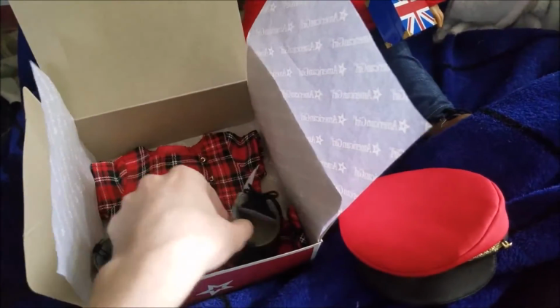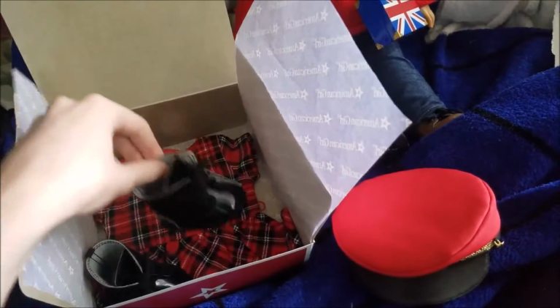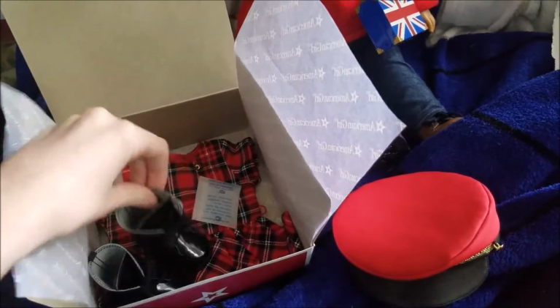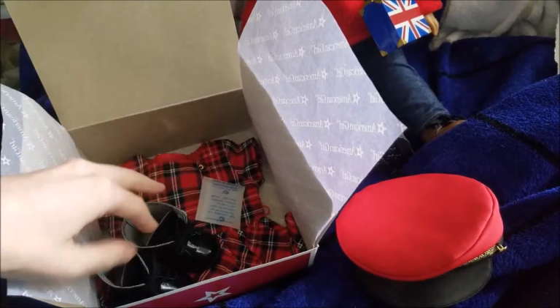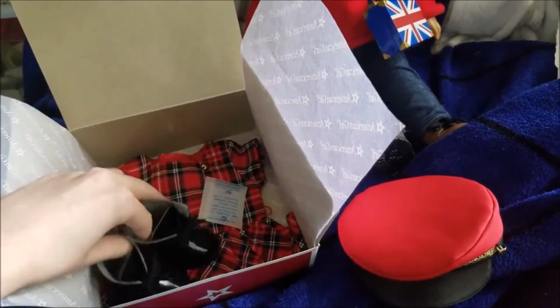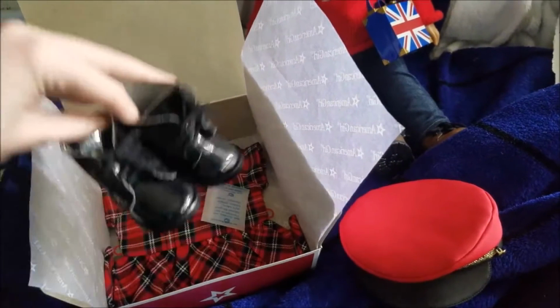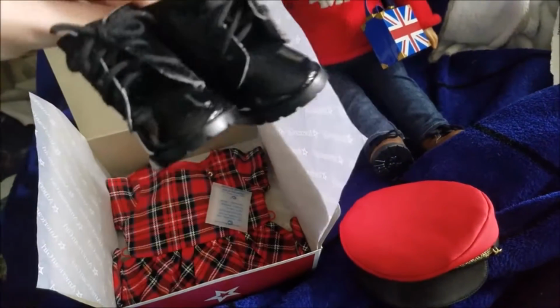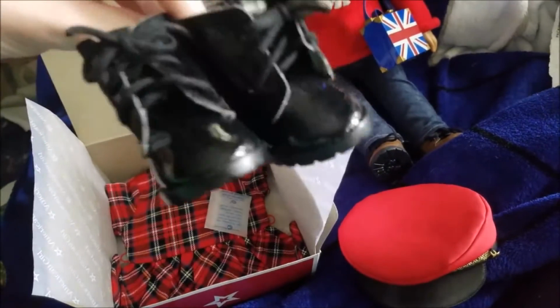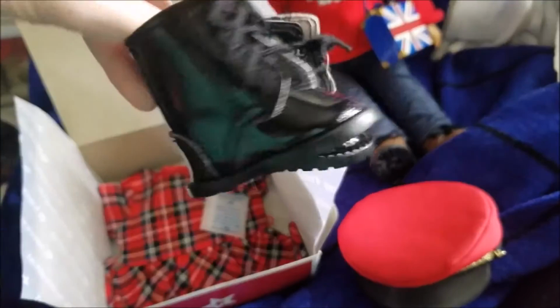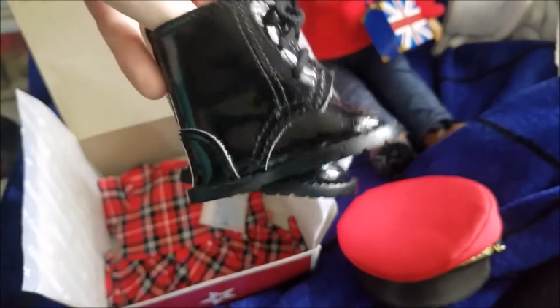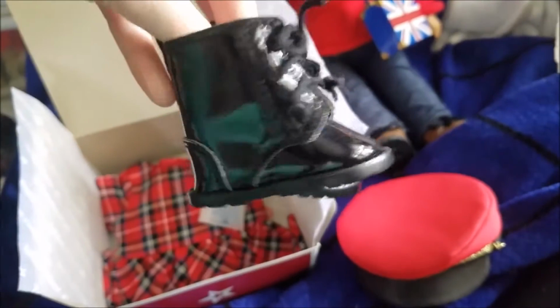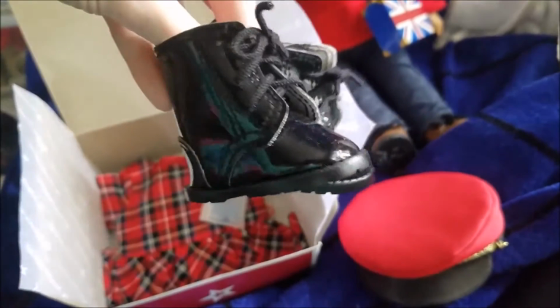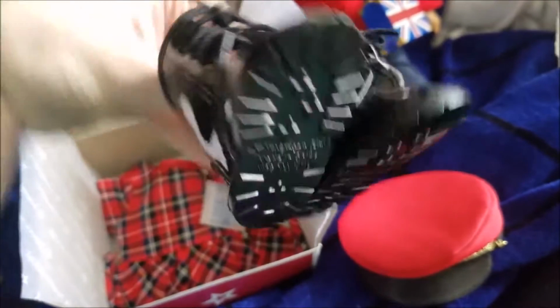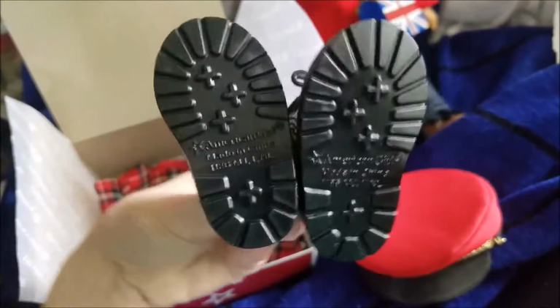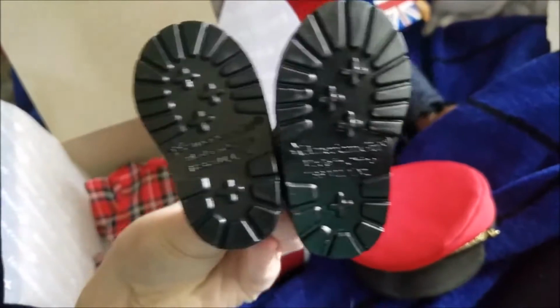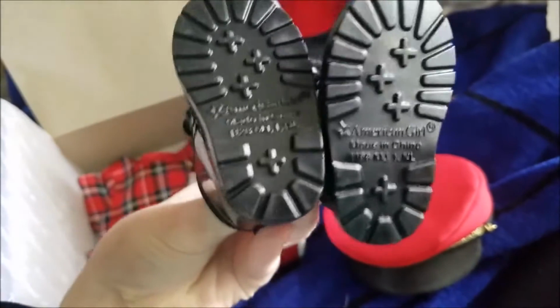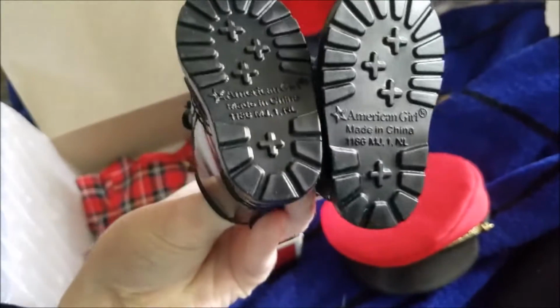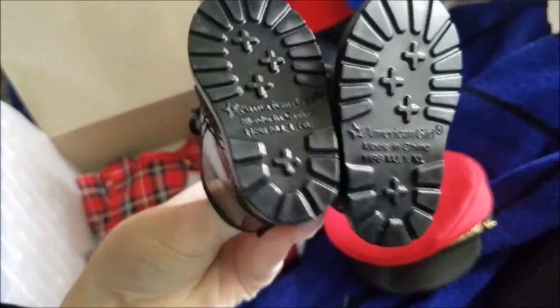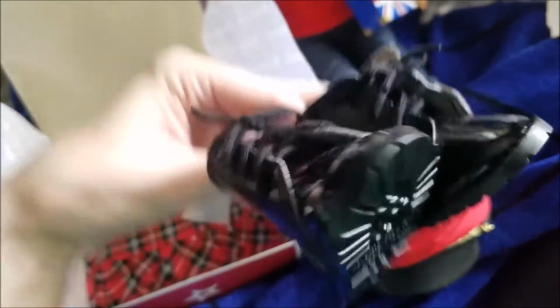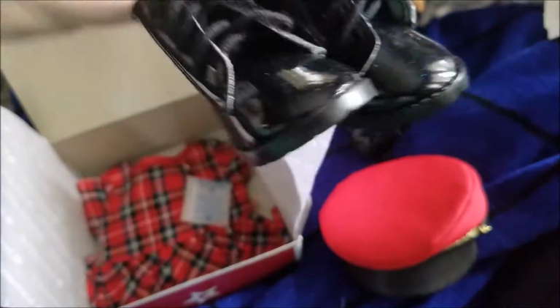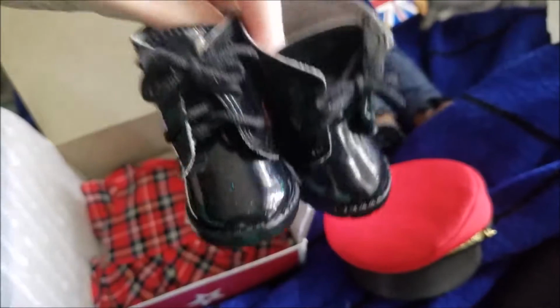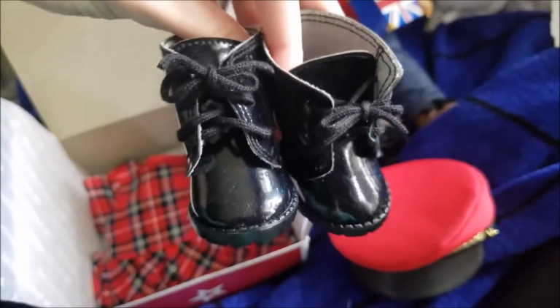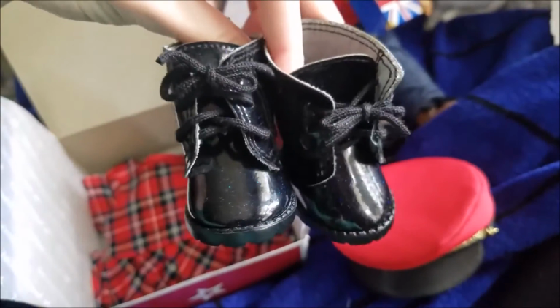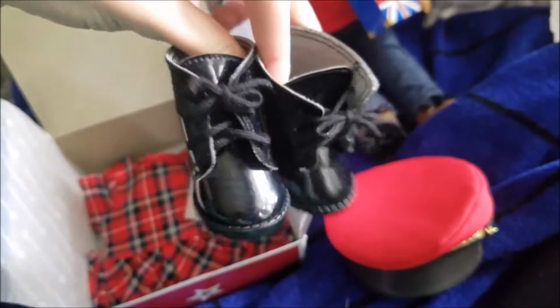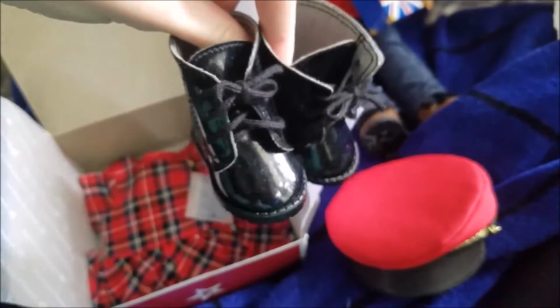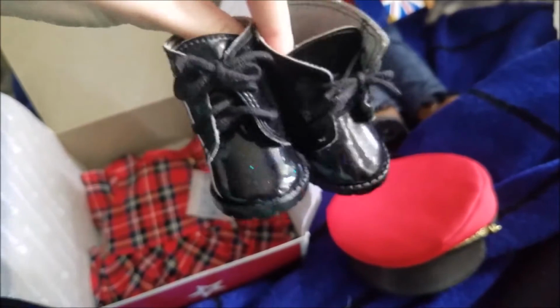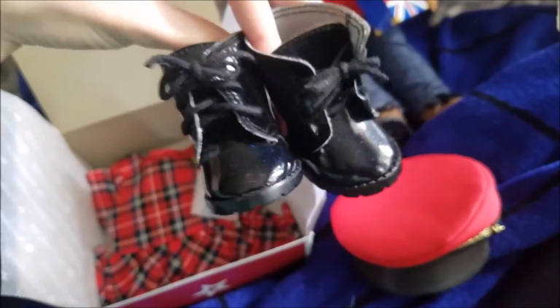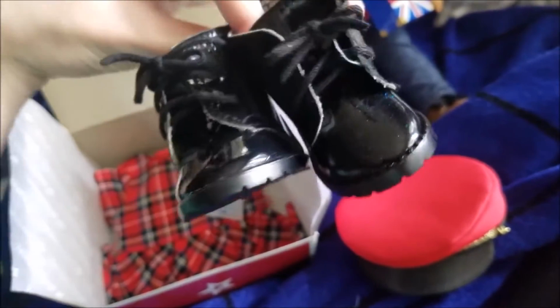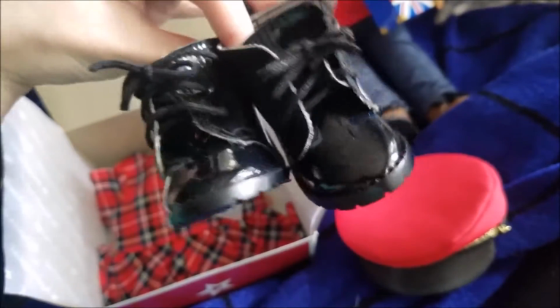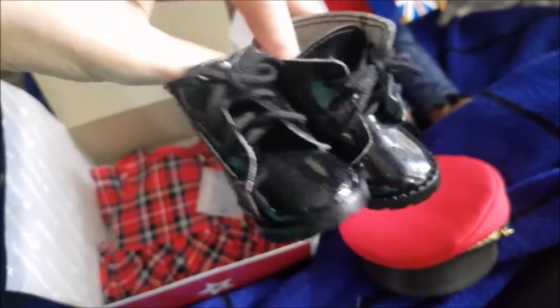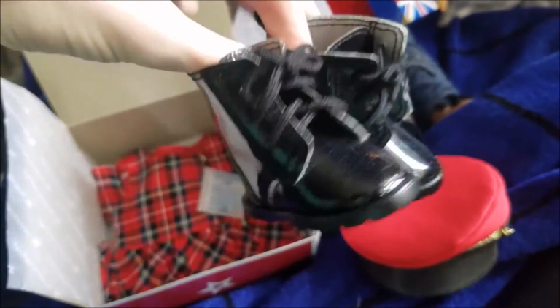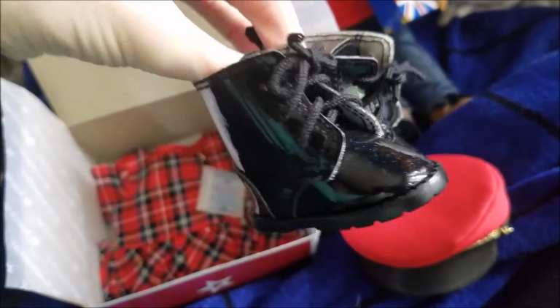Next we have the boots. These are shiny black combat boots with the patterned bottoms, which are becoming a little more rare, so that's fun to see. And real laces.